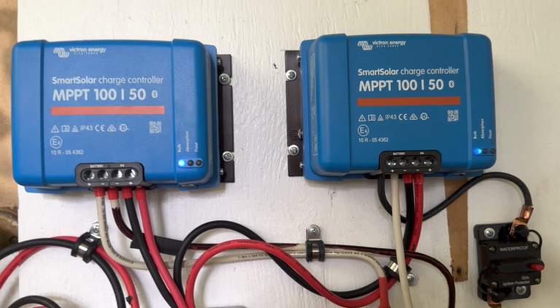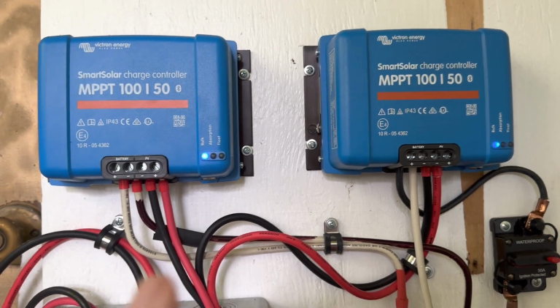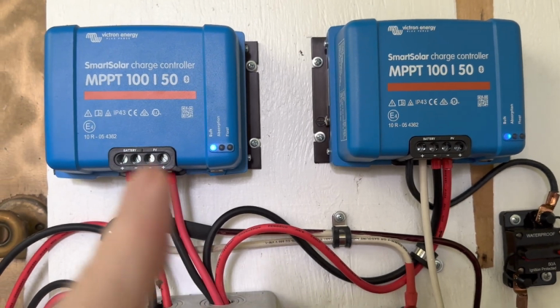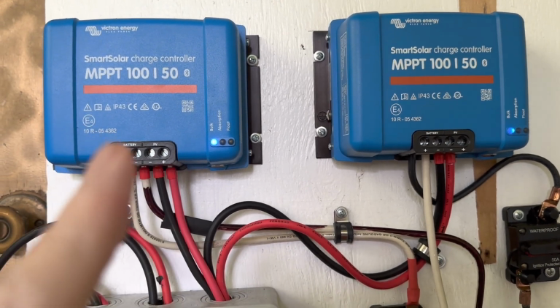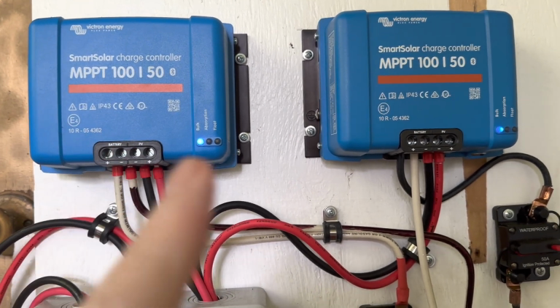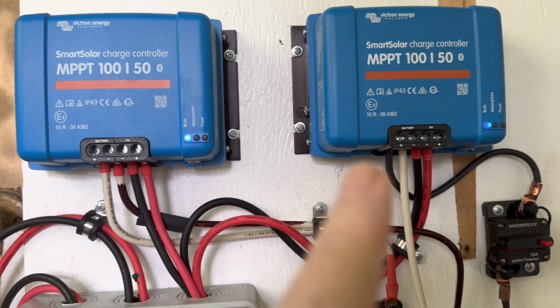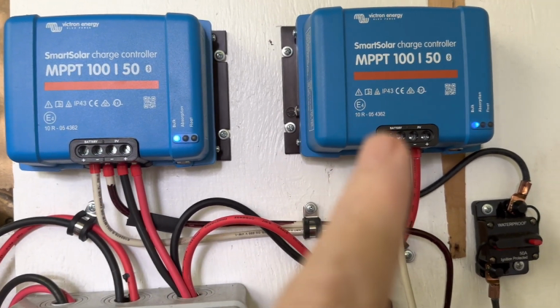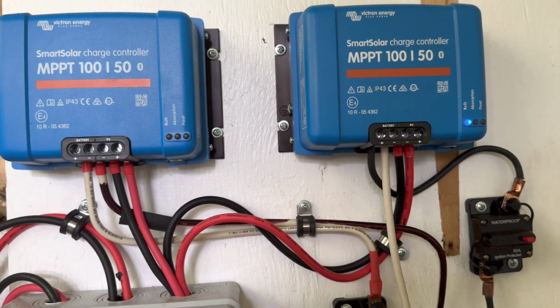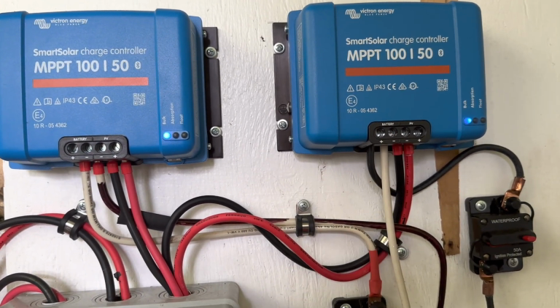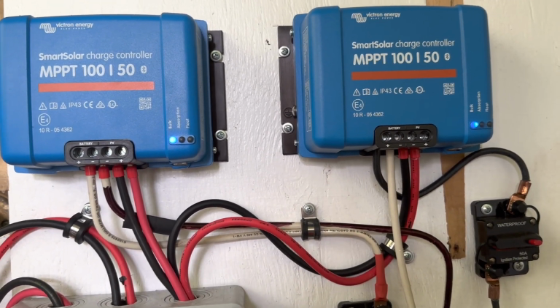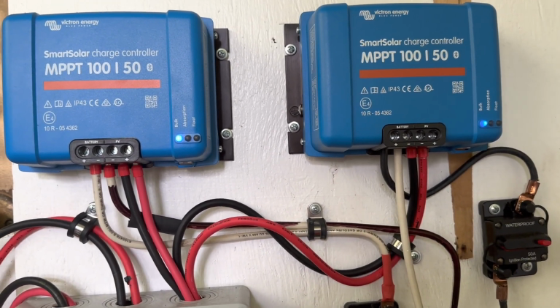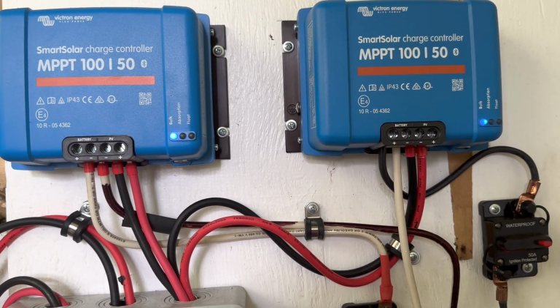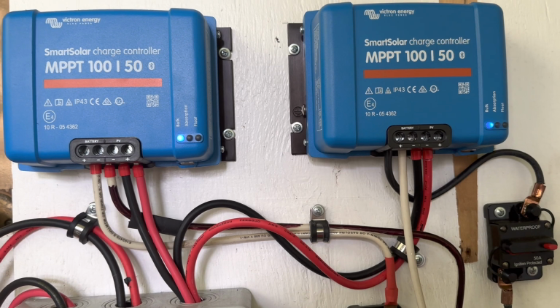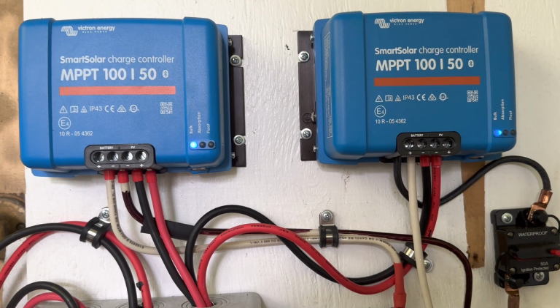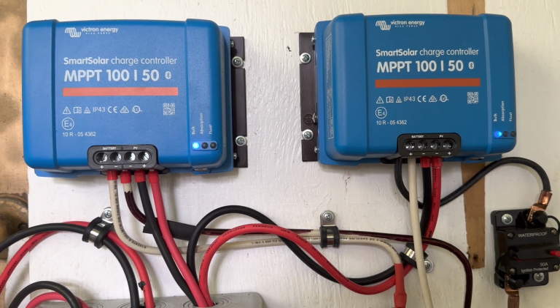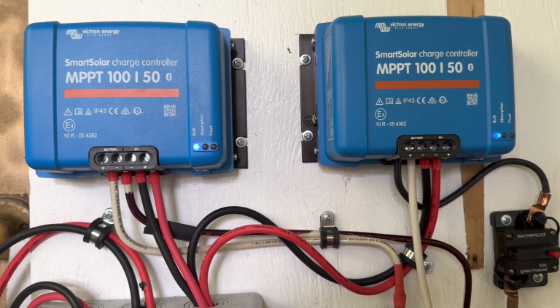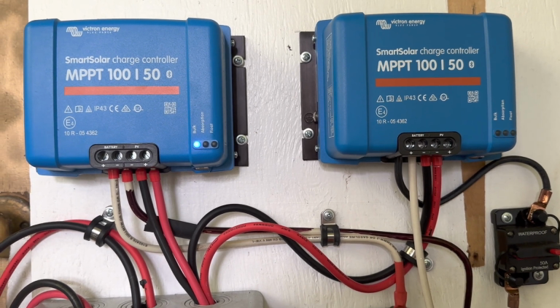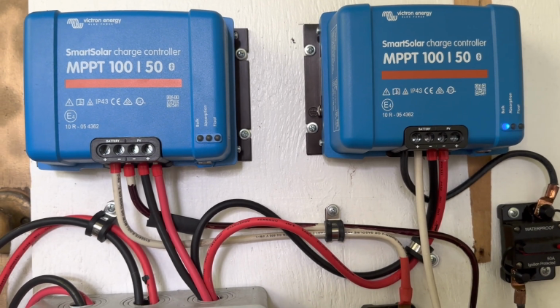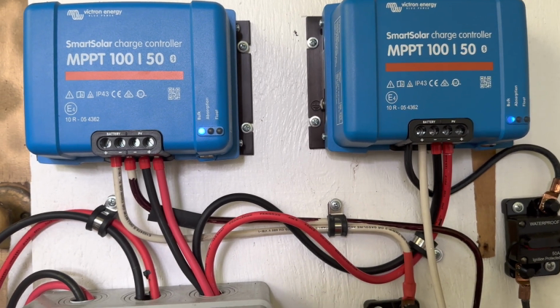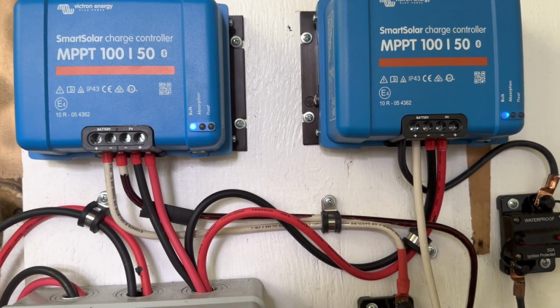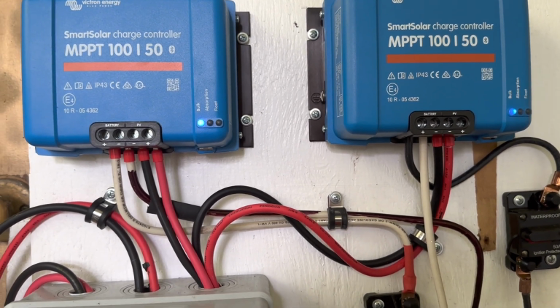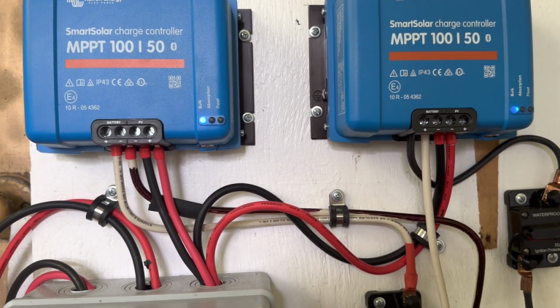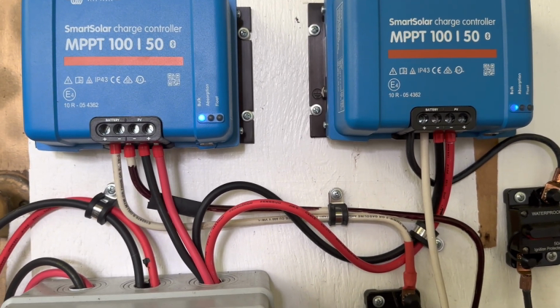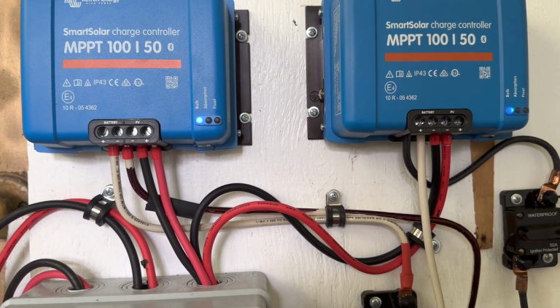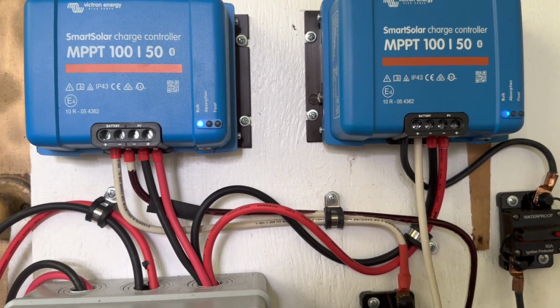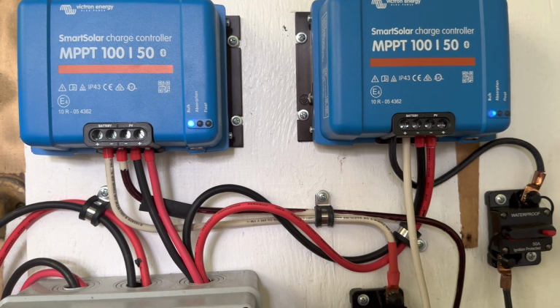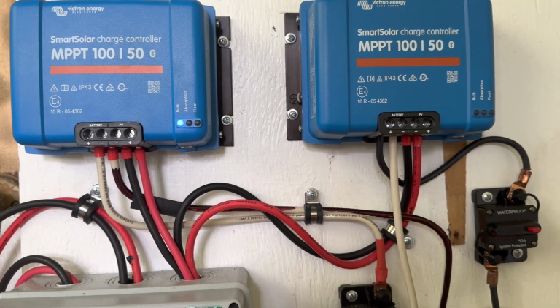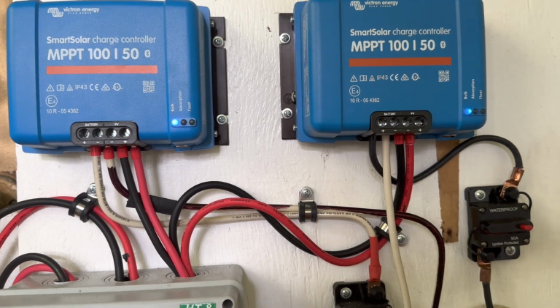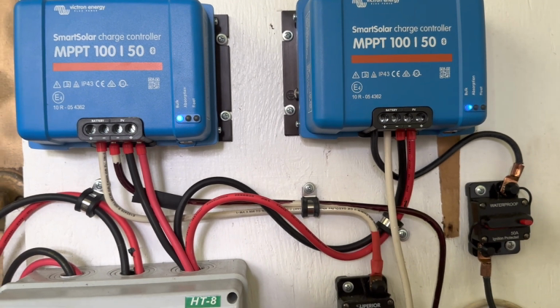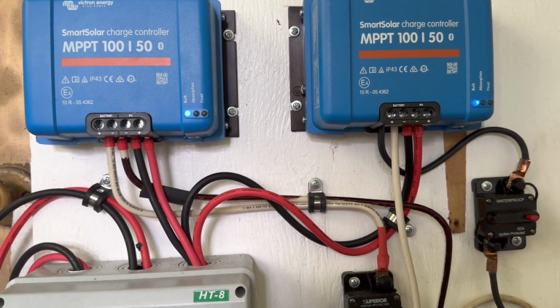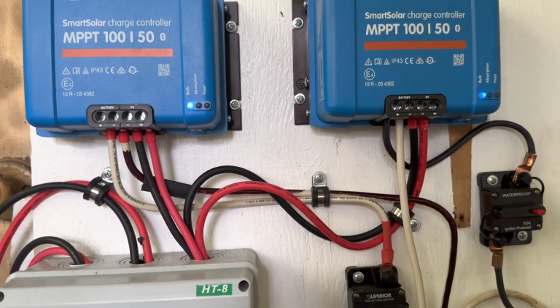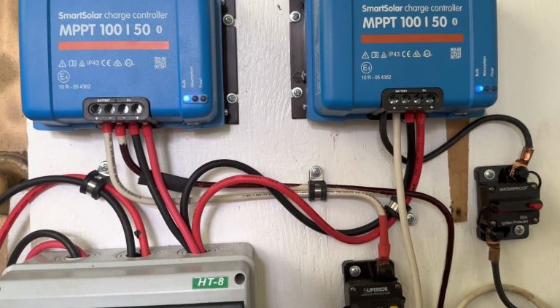On this particular system I'm using two Victron Smart Solar charge controllers, each one is 100 volt 50 amps, and each one is tied into a separate string of that panel array — 500 watts per string.